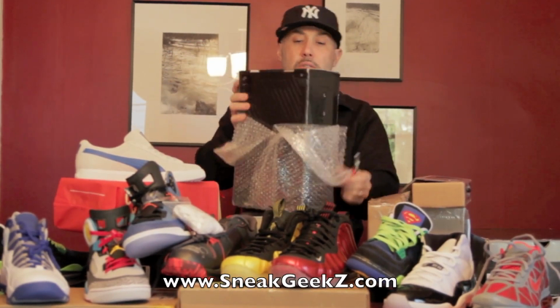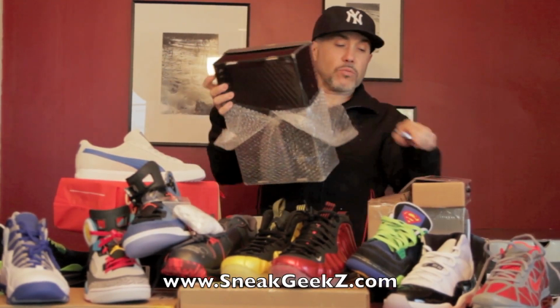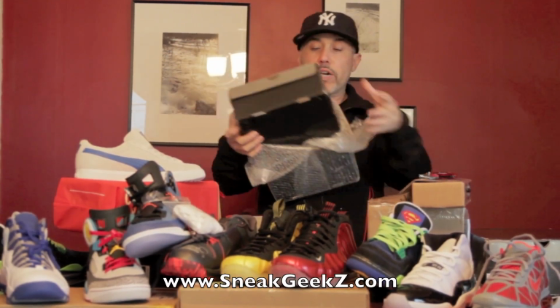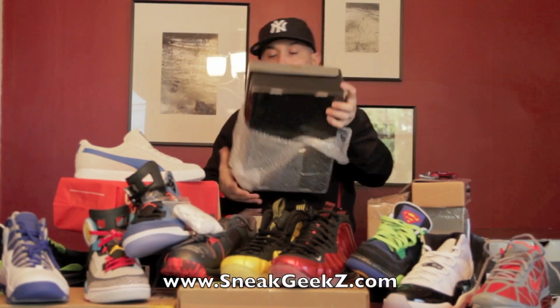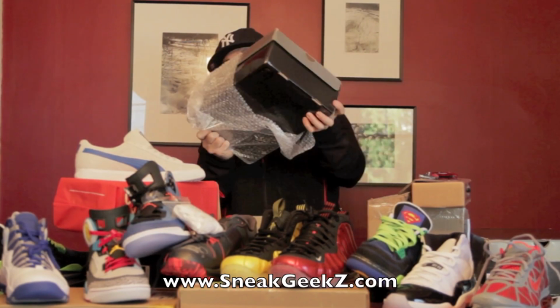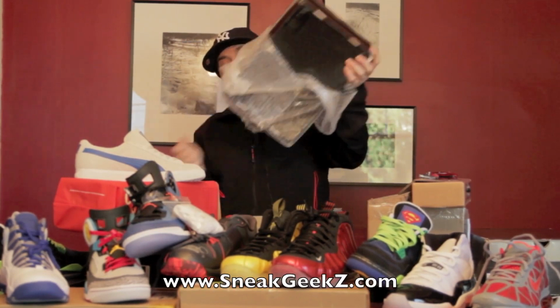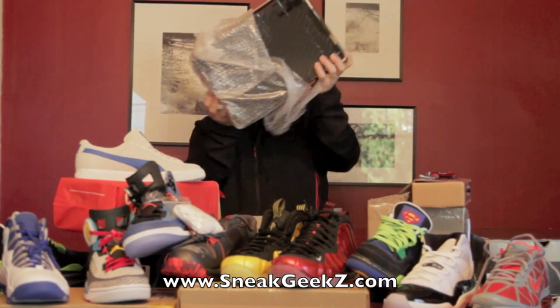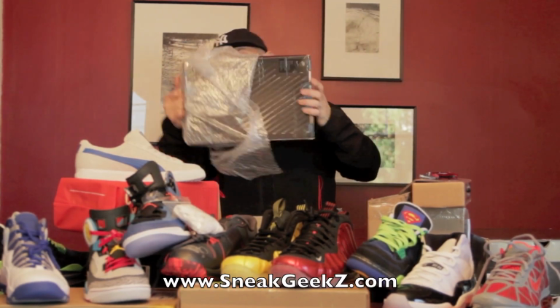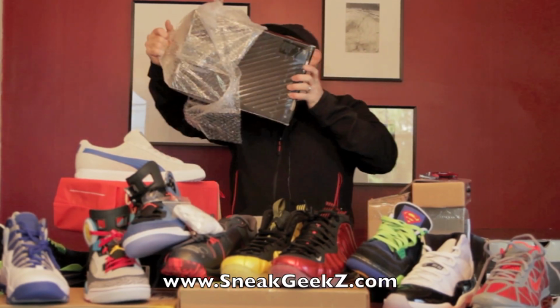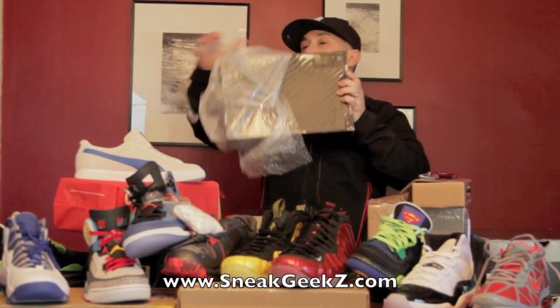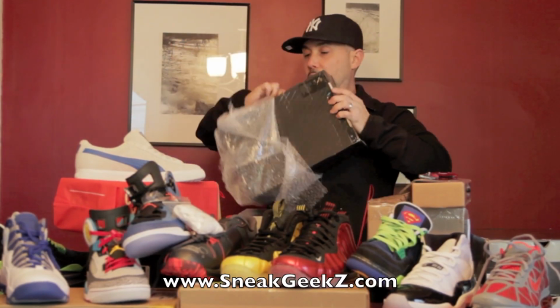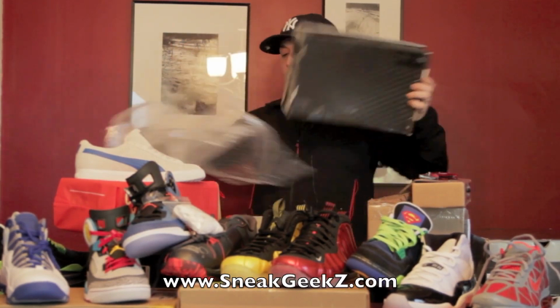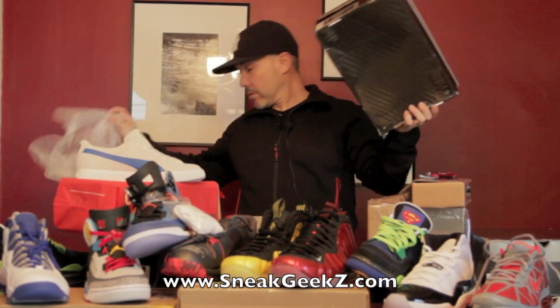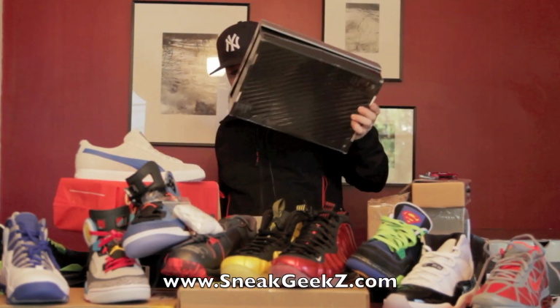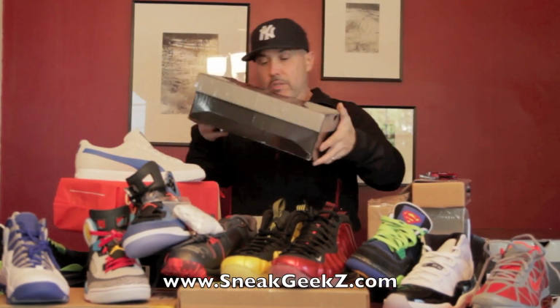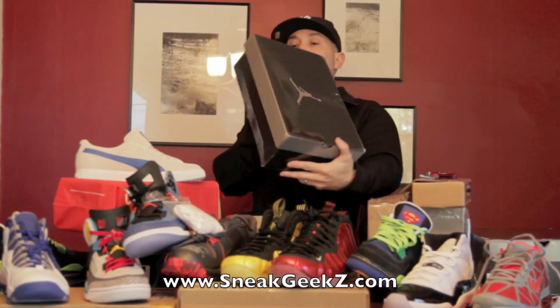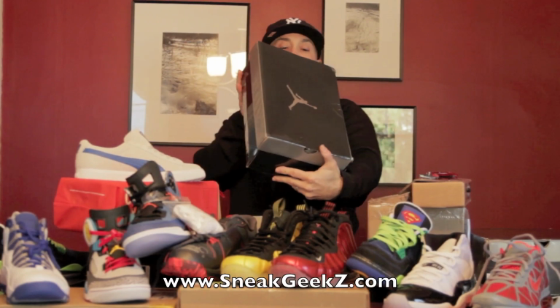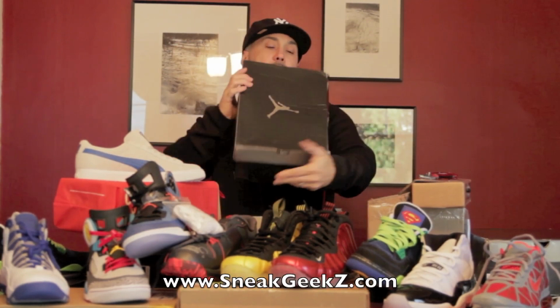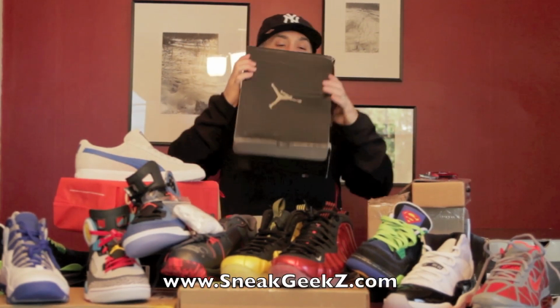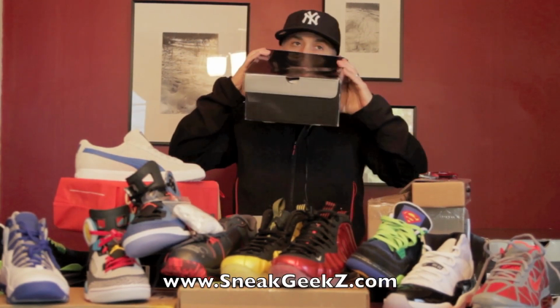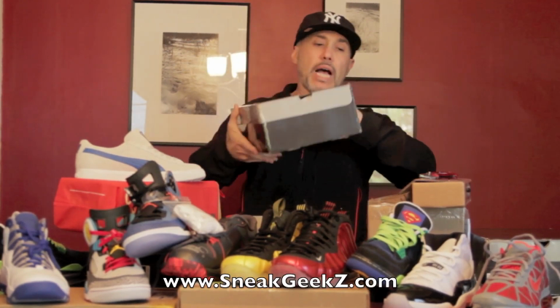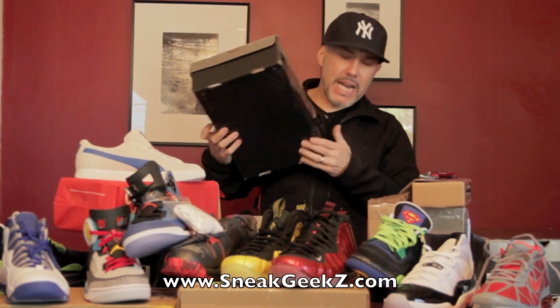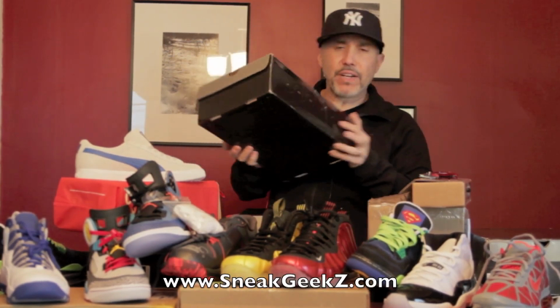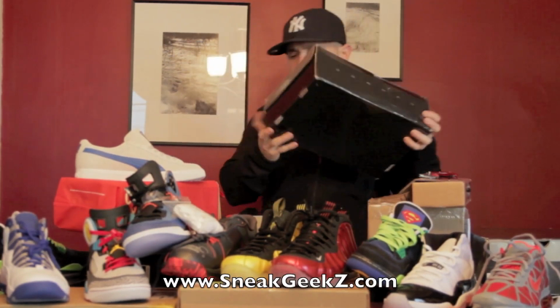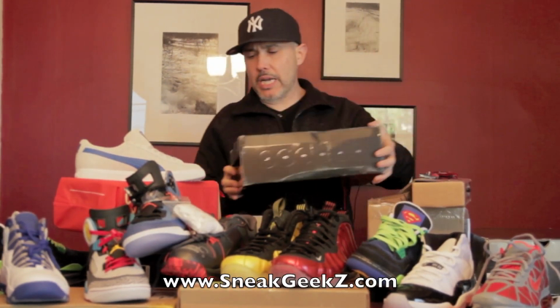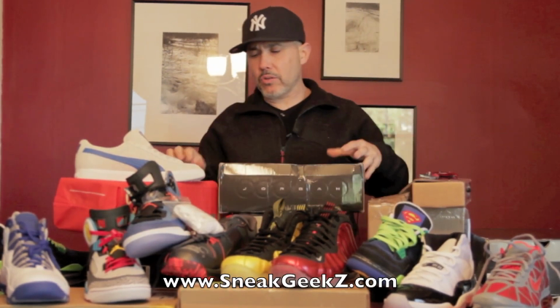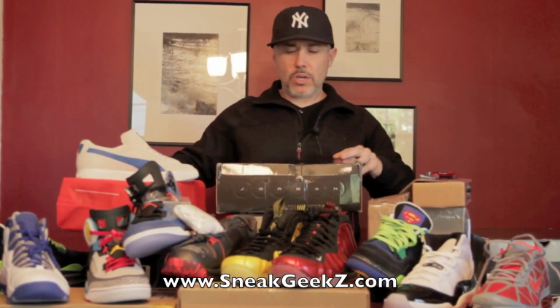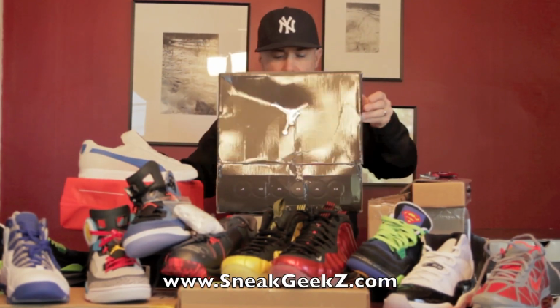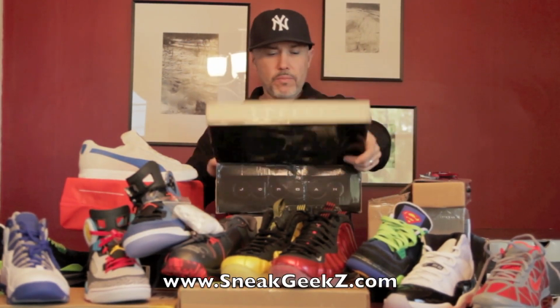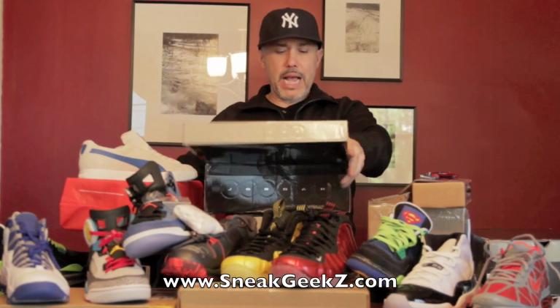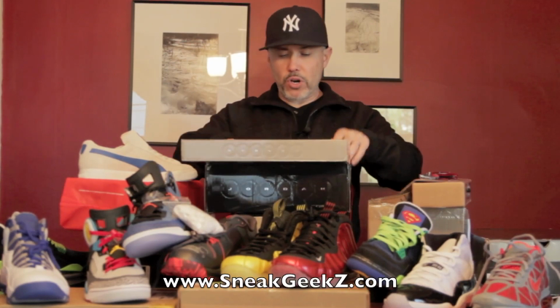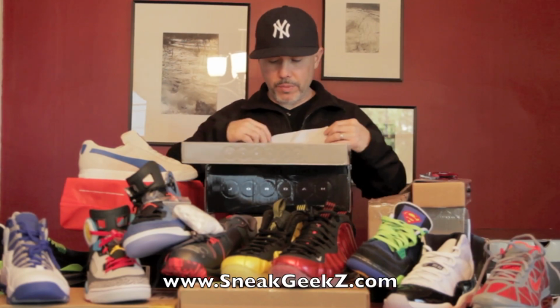Some Jordans — more Jordans. Size eight and a half, and I do eight and a half to nine, so eight and a half works for me.